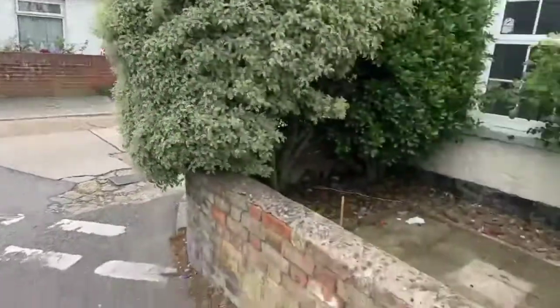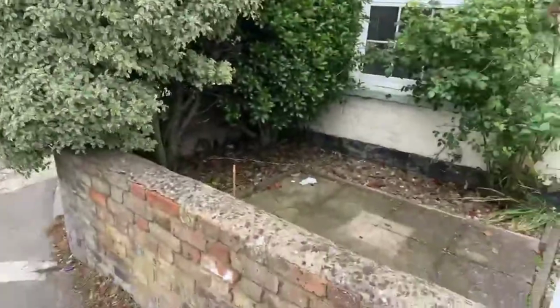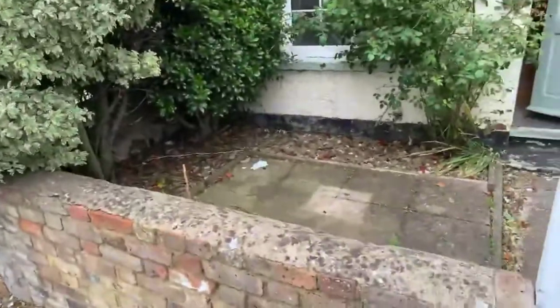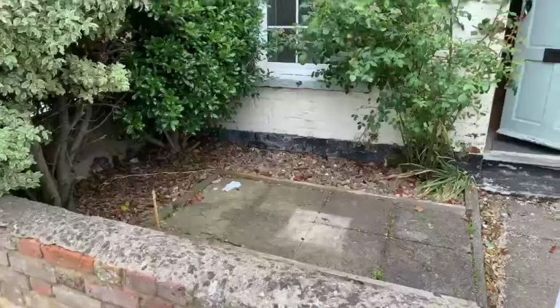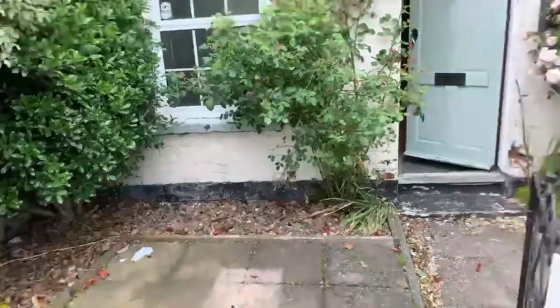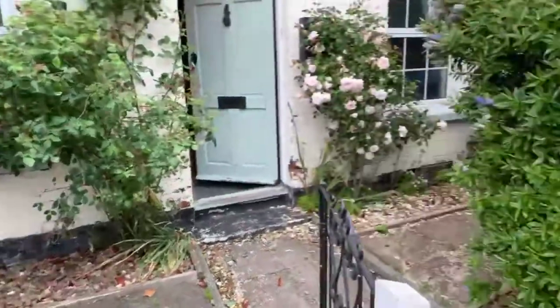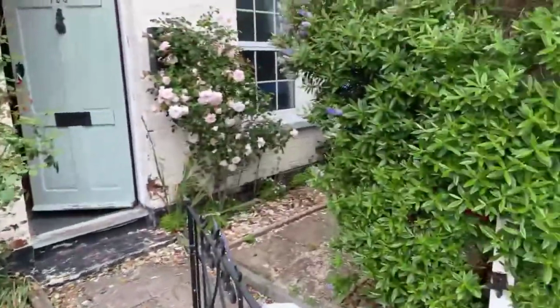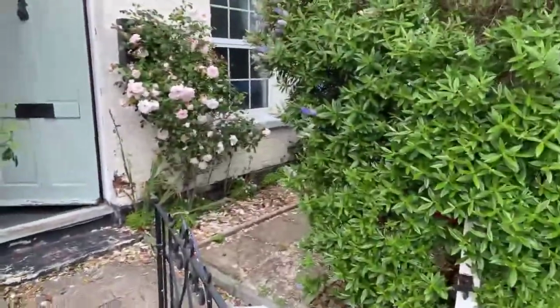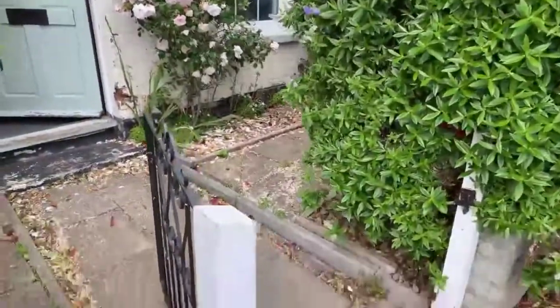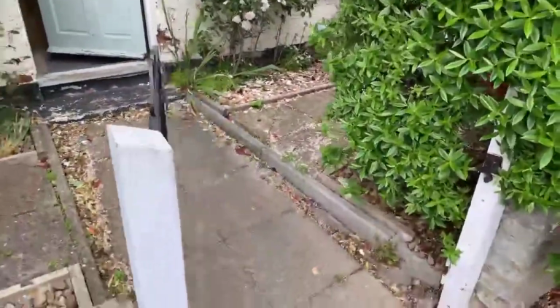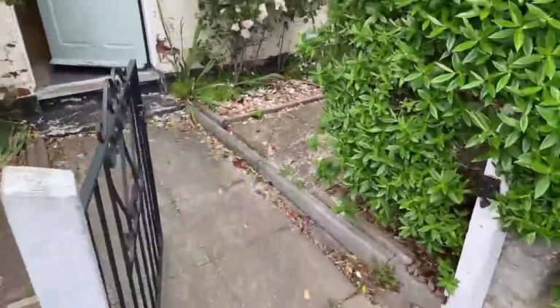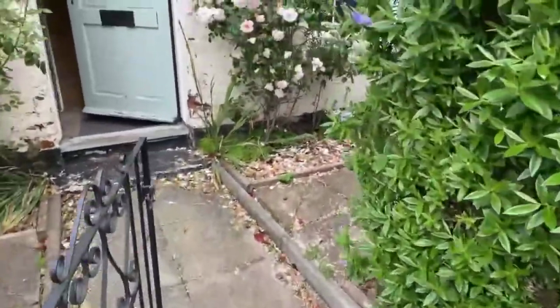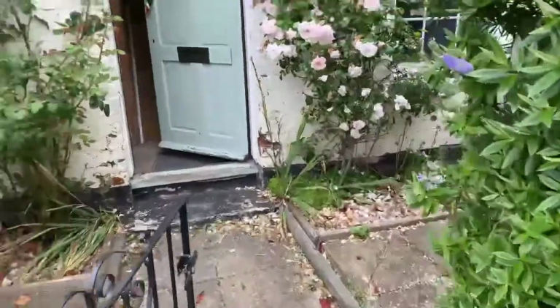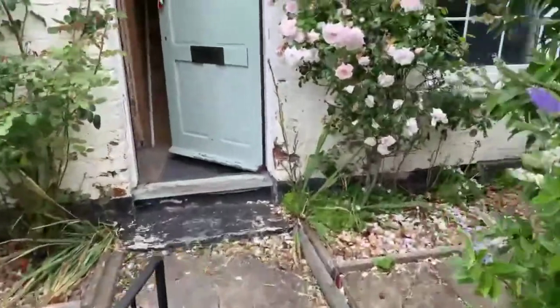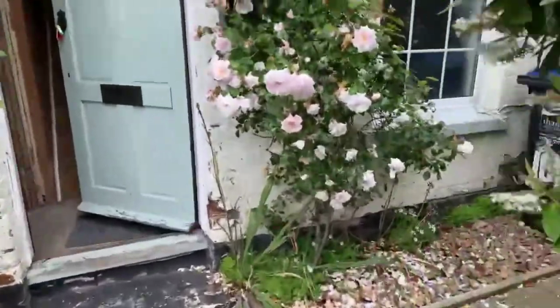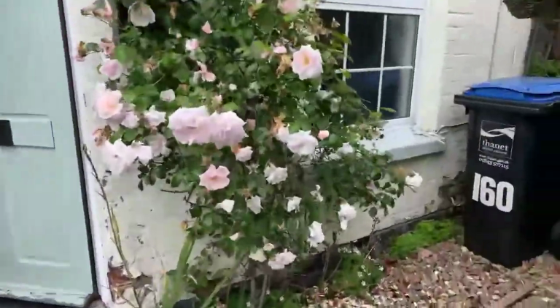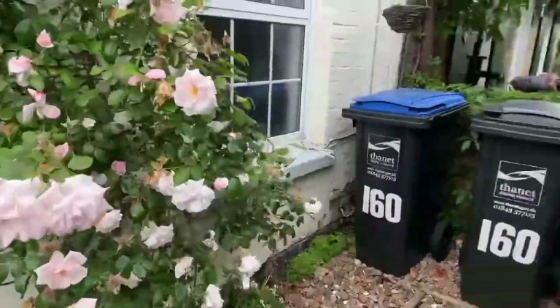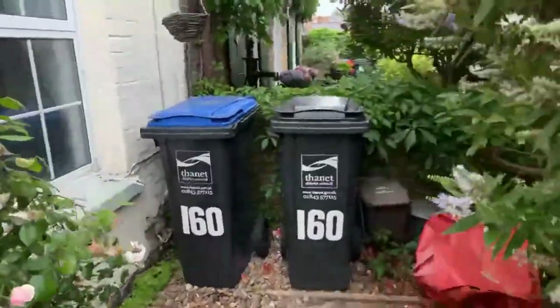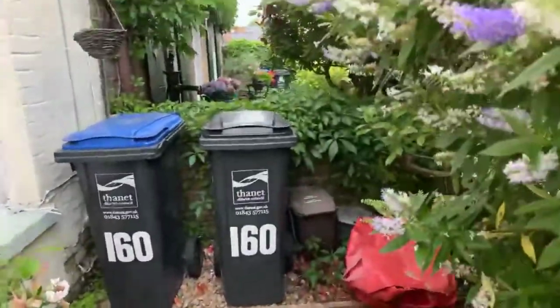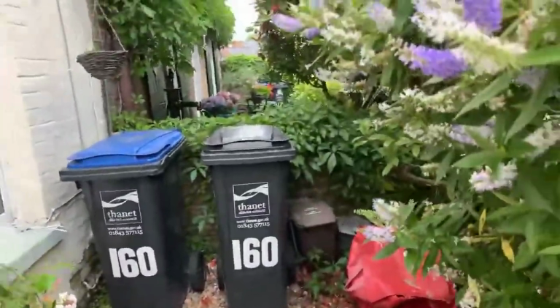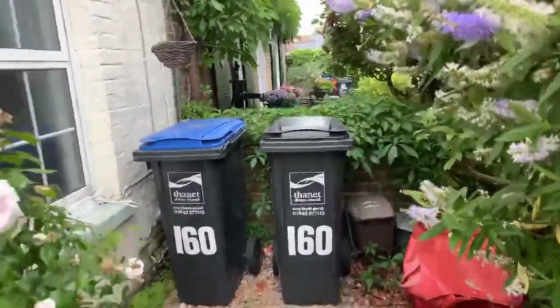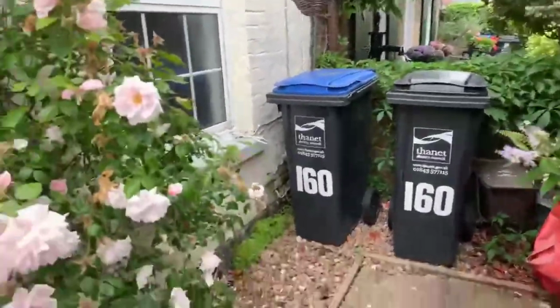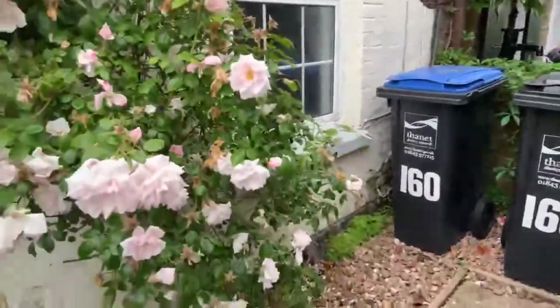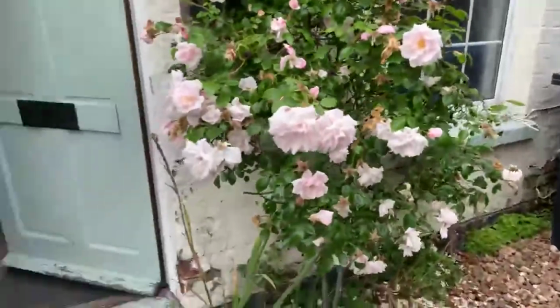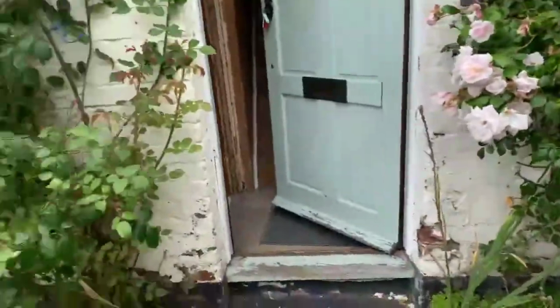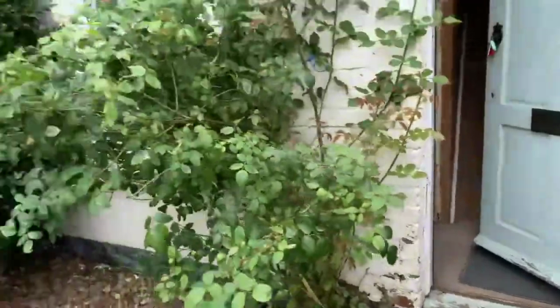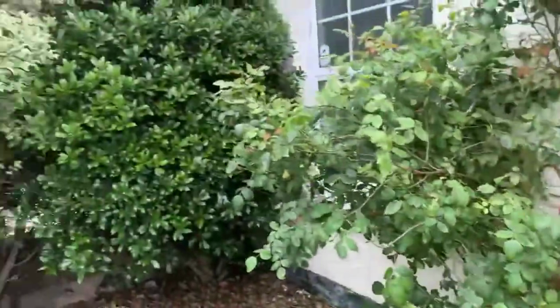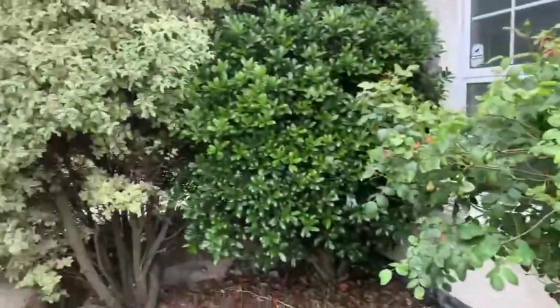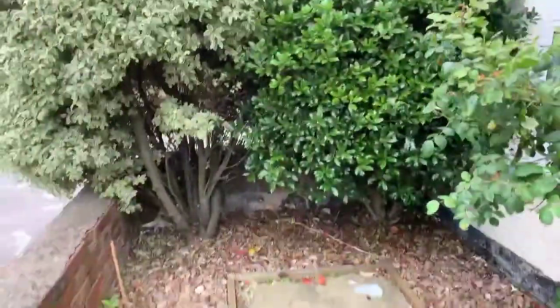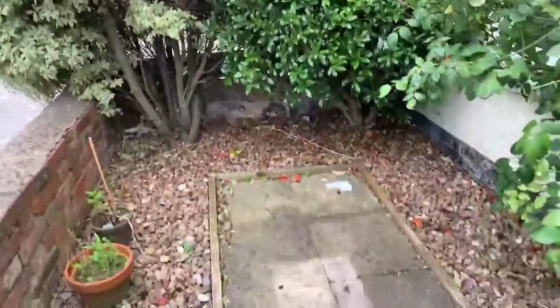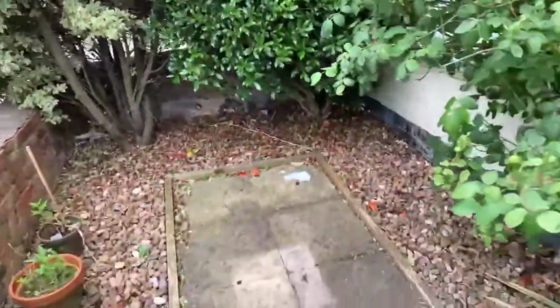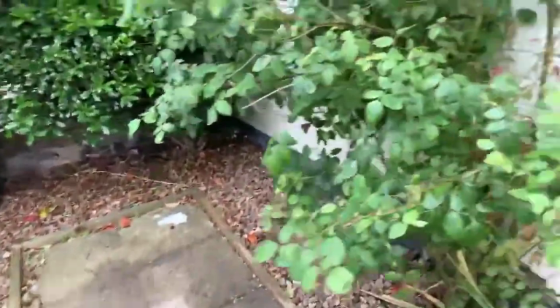You've got a little front garden just outside, a gate leading into the front garden. Your bins are stored just in there, and I will show you inside.